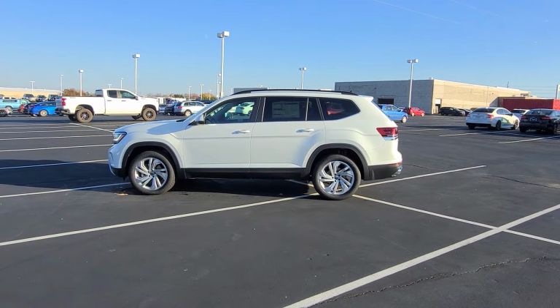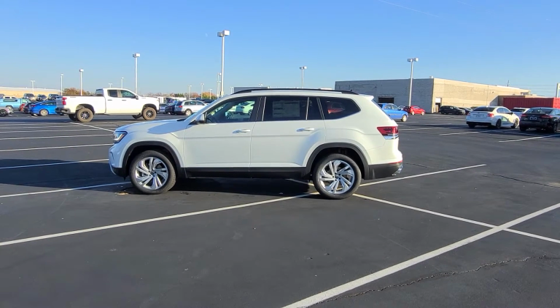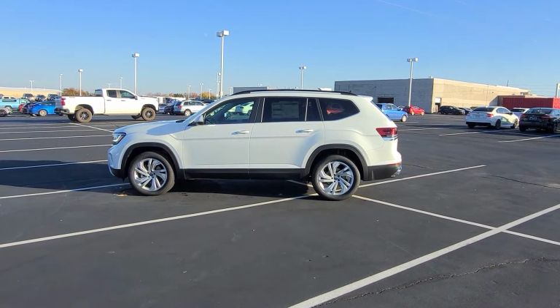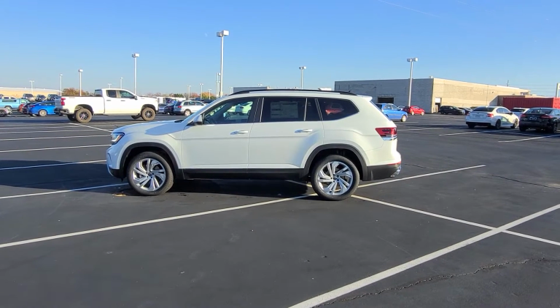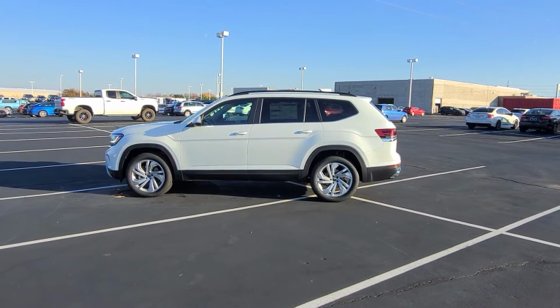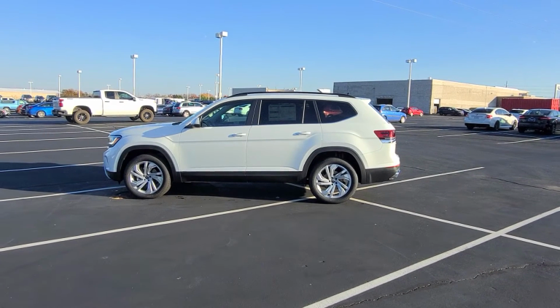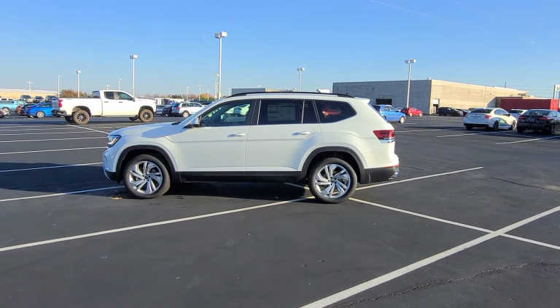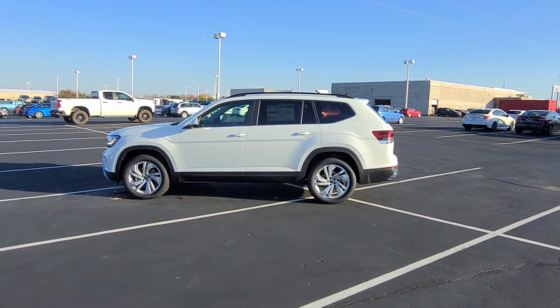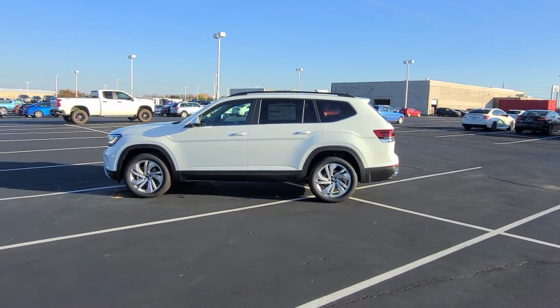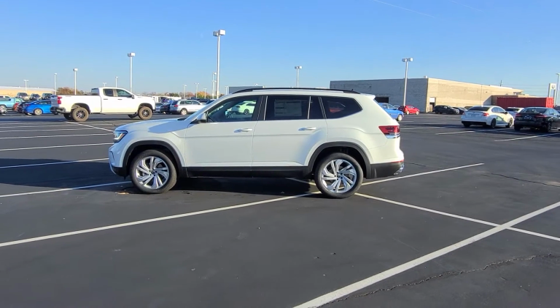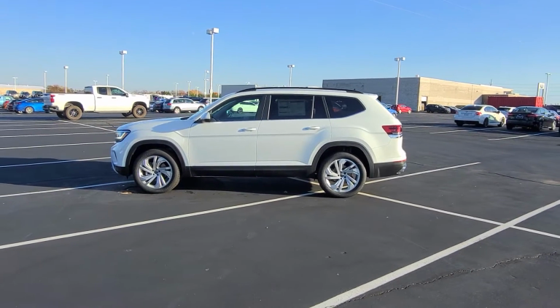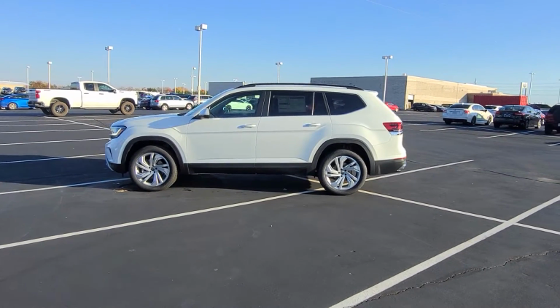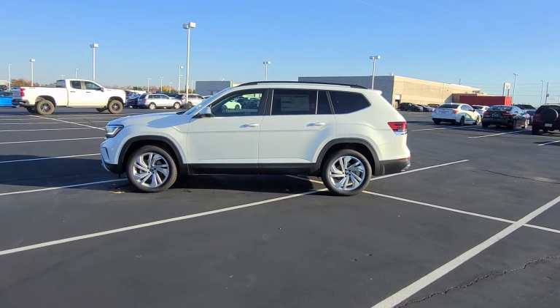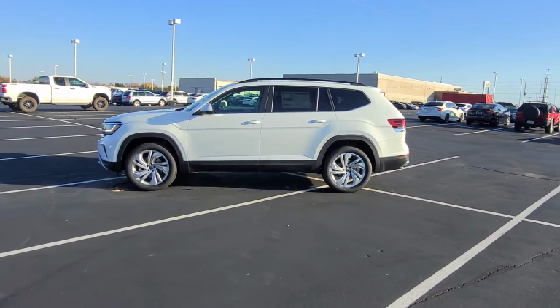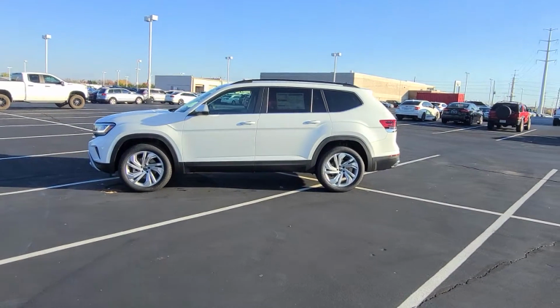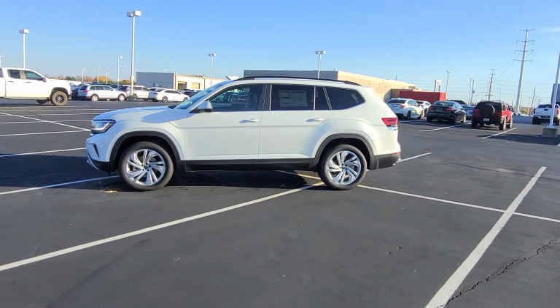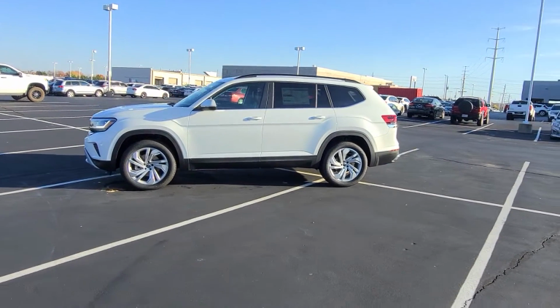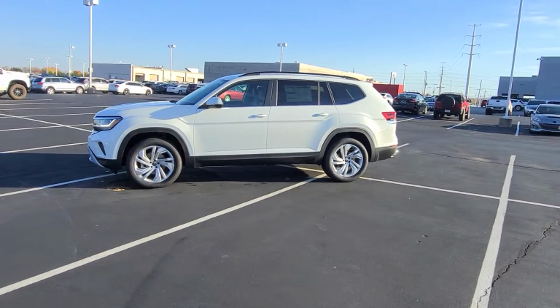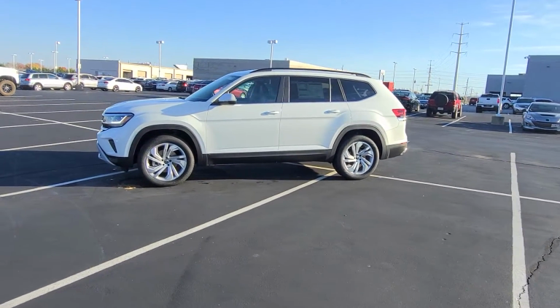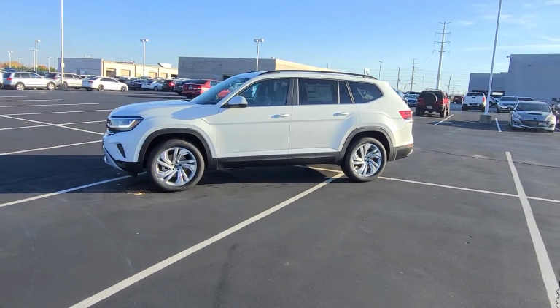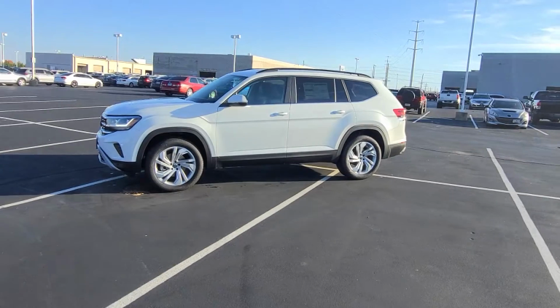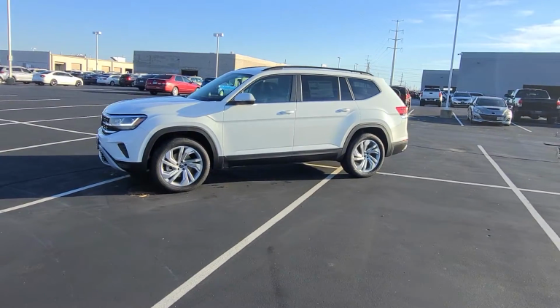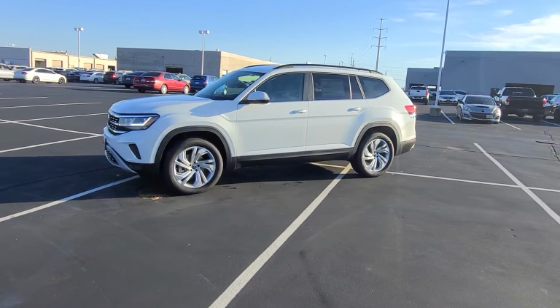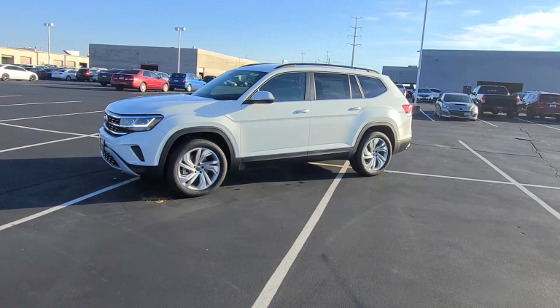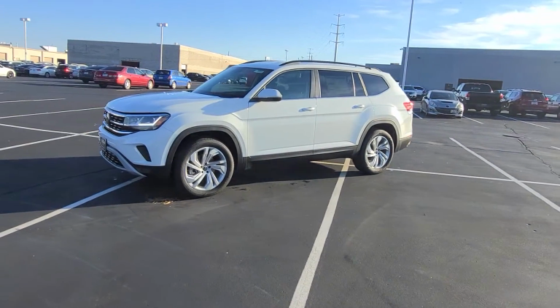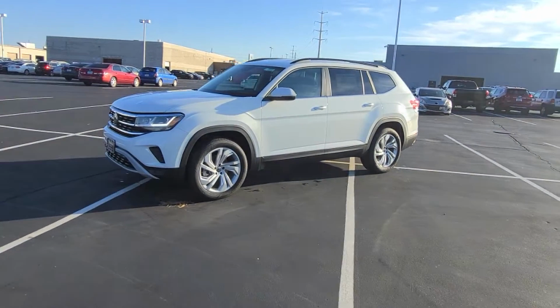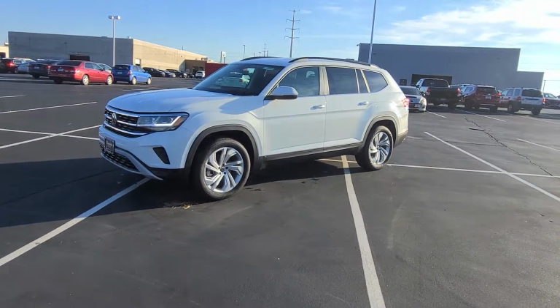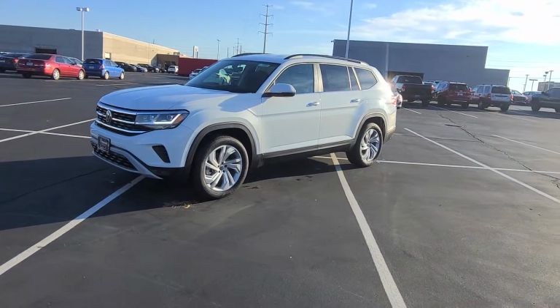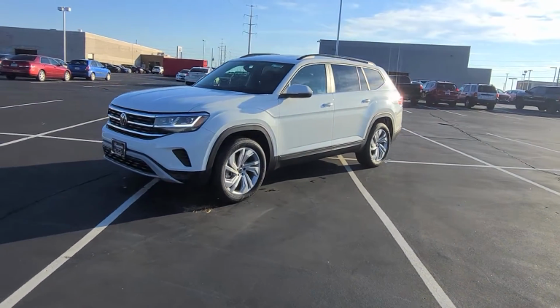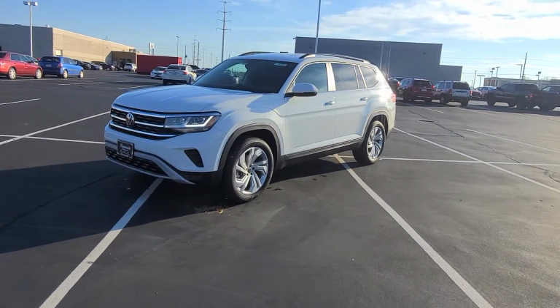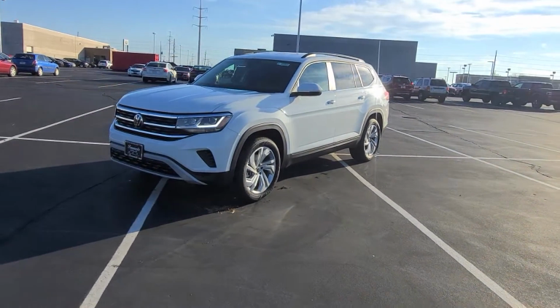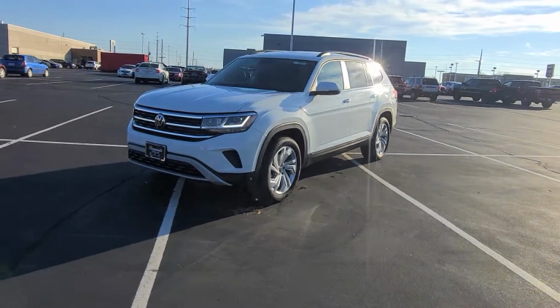Hello, Amy. My name is Reese and I'm here at Bomarito St. Peter's Volkswagen. JJ wanted me to make a video for you of this car that we think might be the perfect fit for you. It checks all of your boxes that you were looking for.